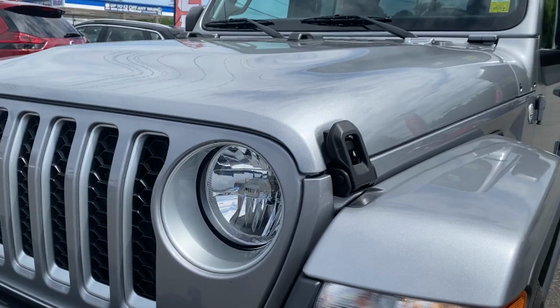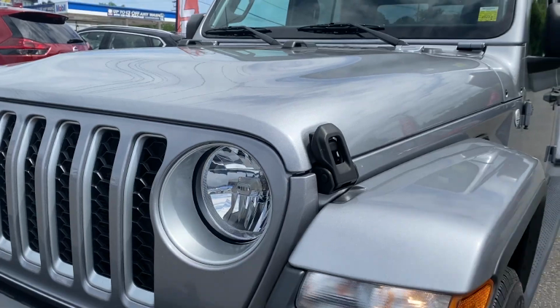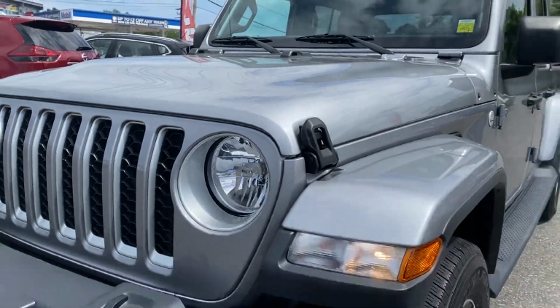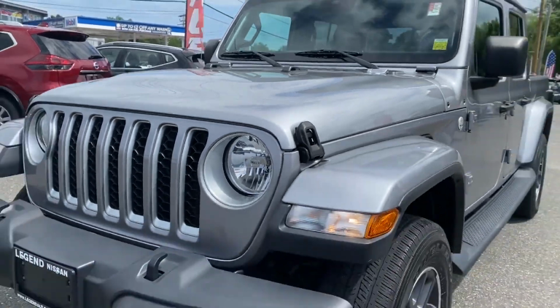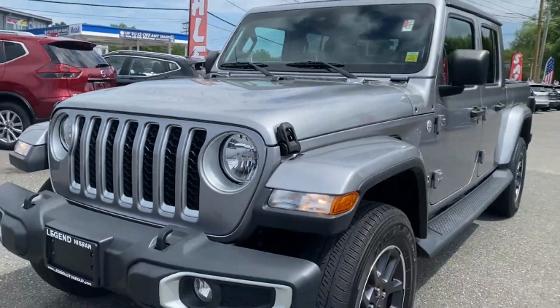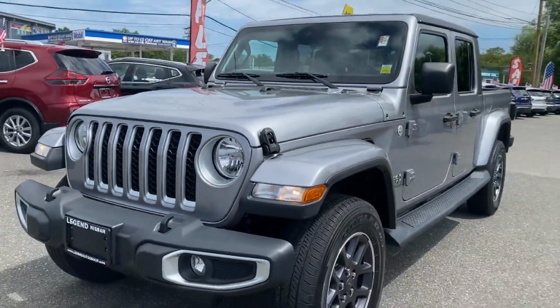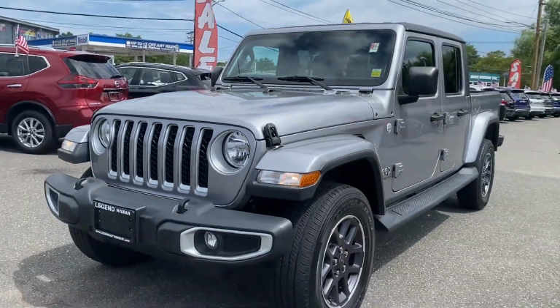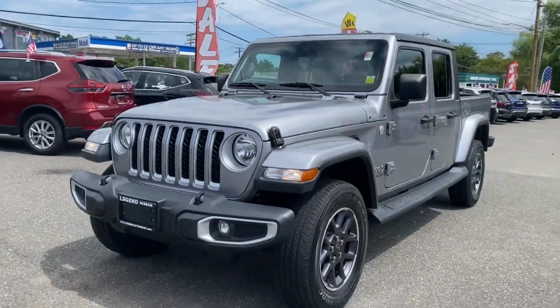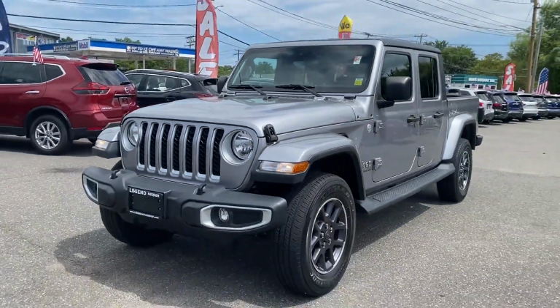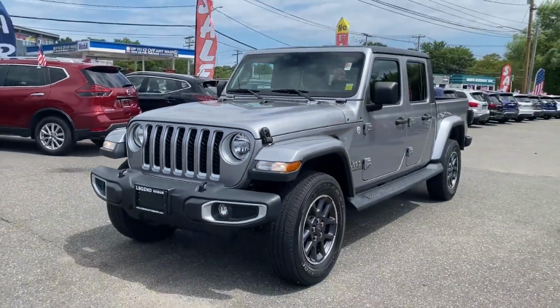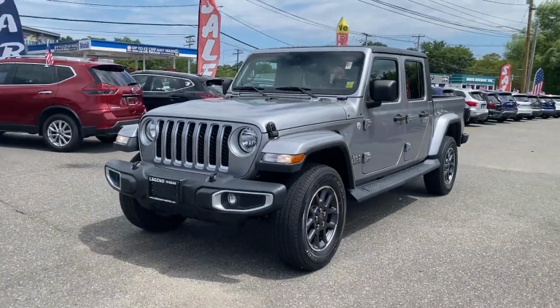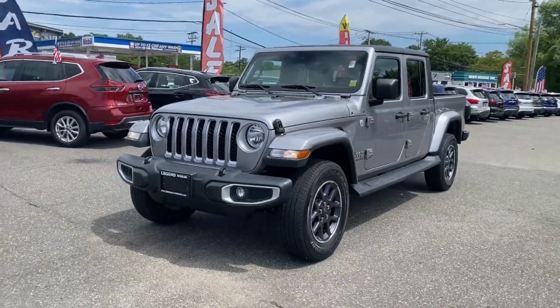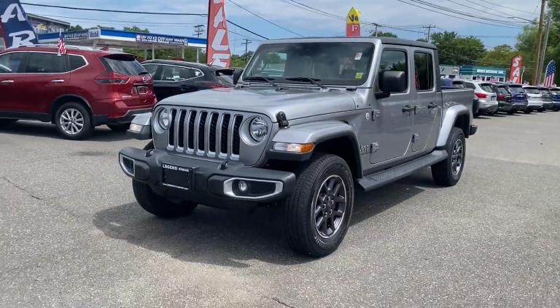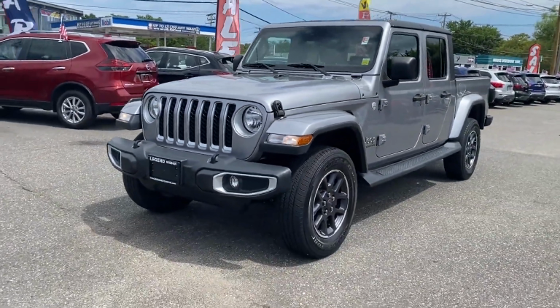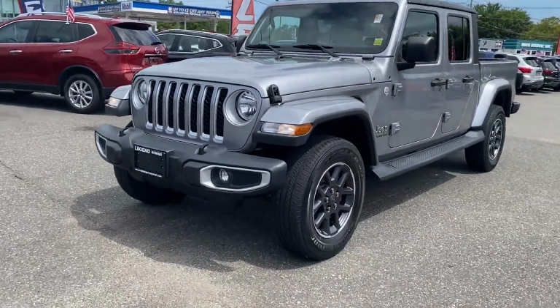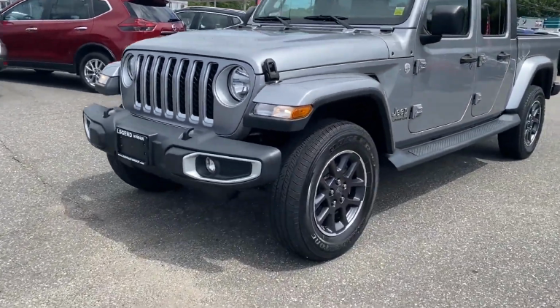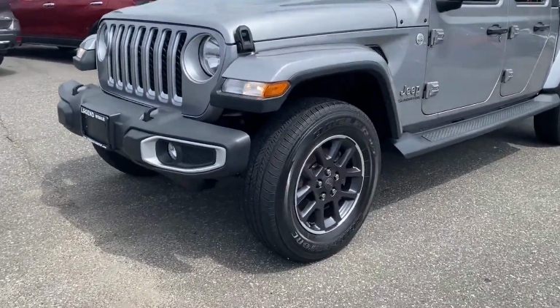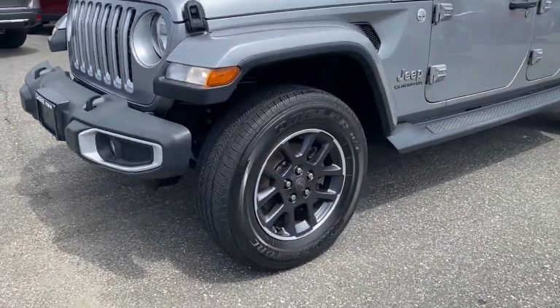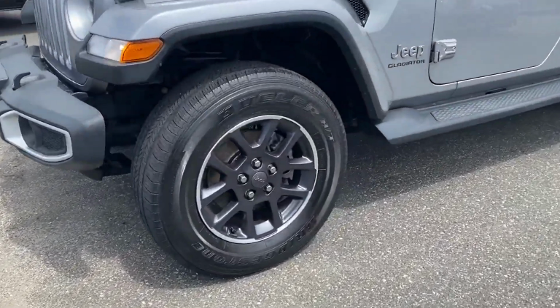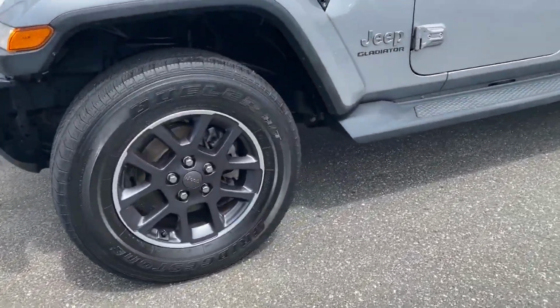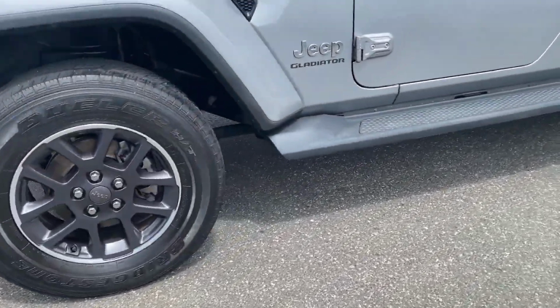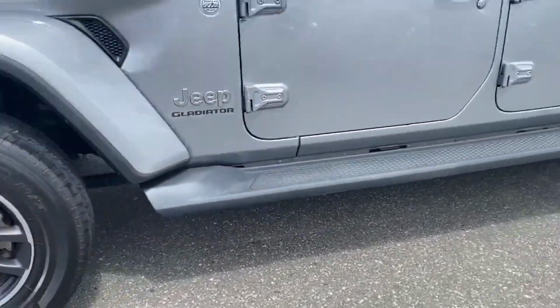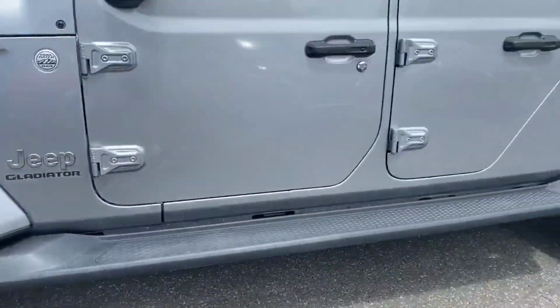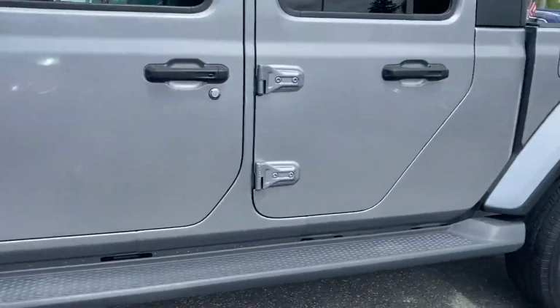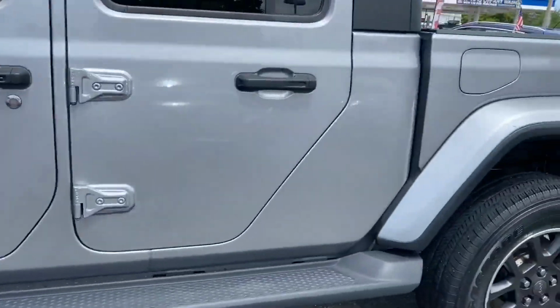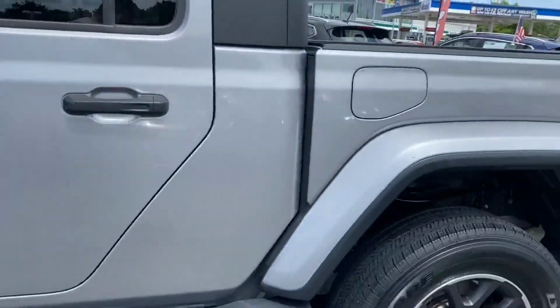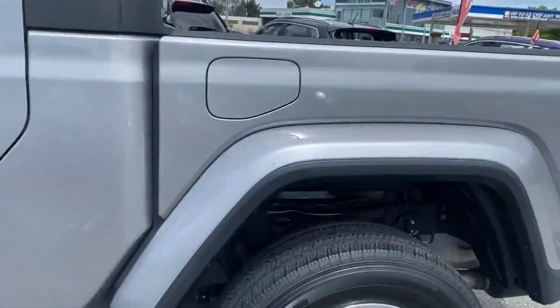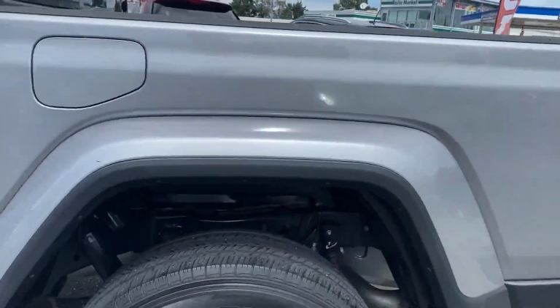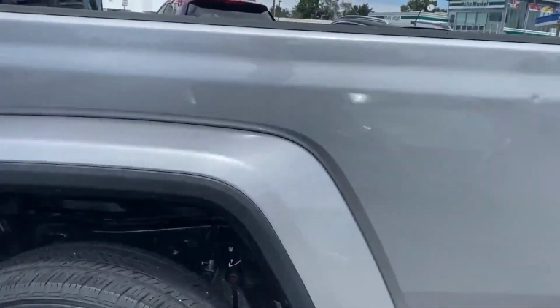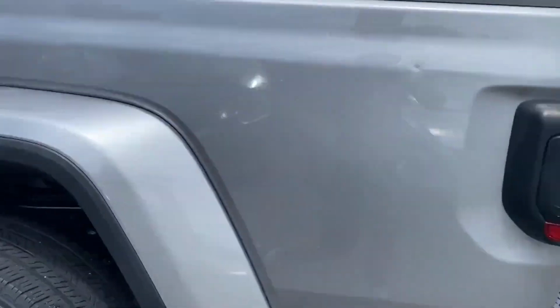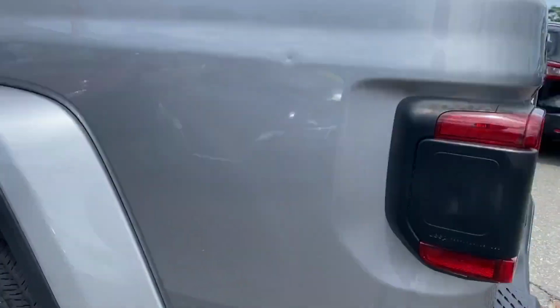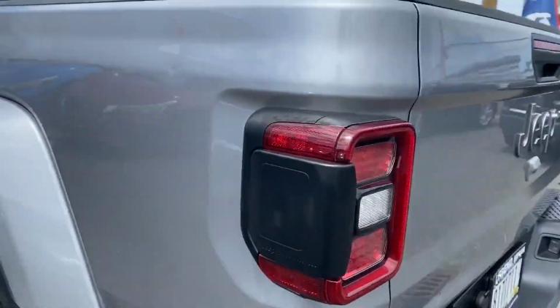2020 Jeep Gladiator with less than 26,000 miles on the odometer. This pickup truck offers two full rows of seating for premium comfort.